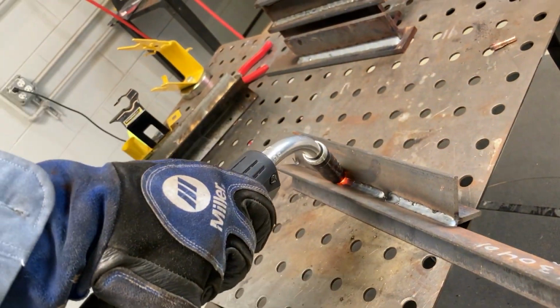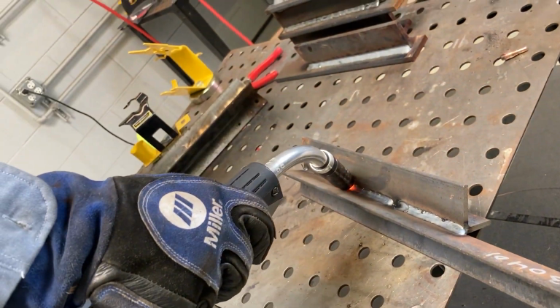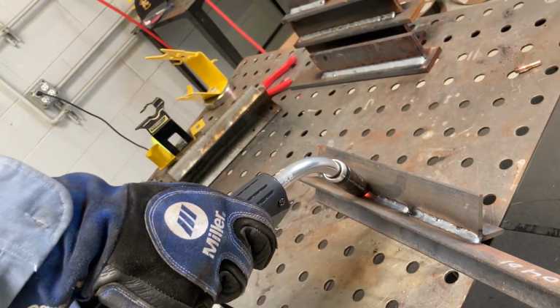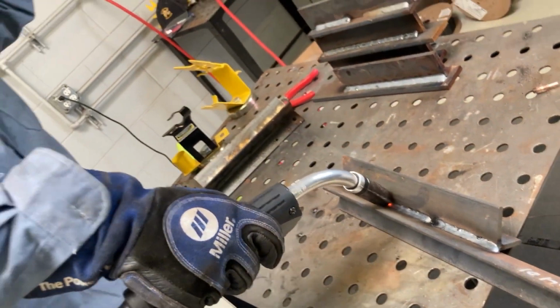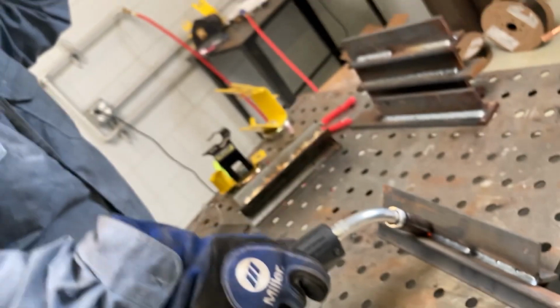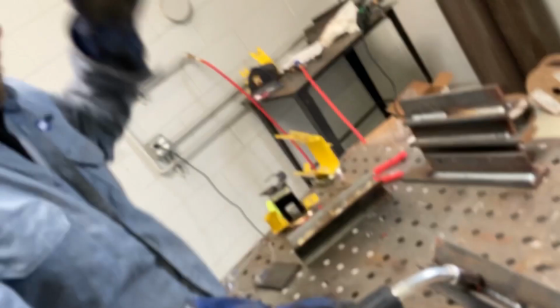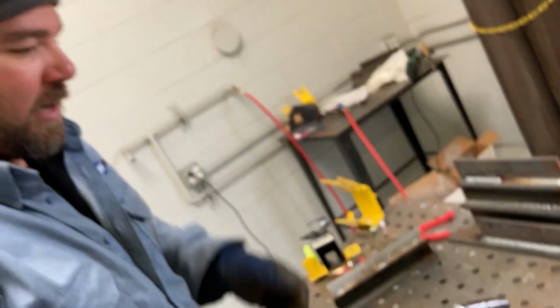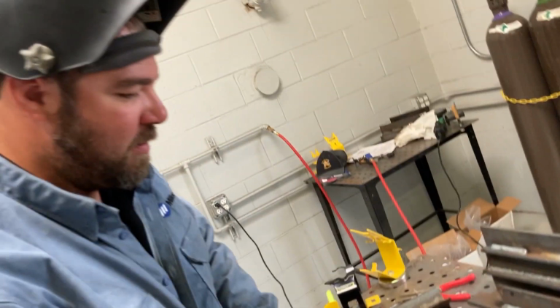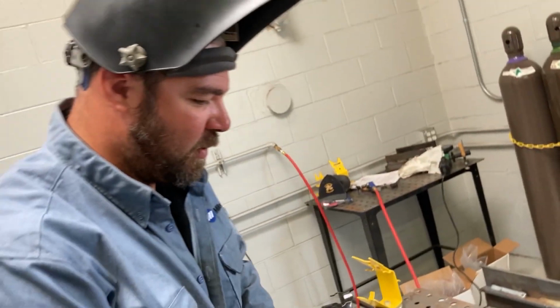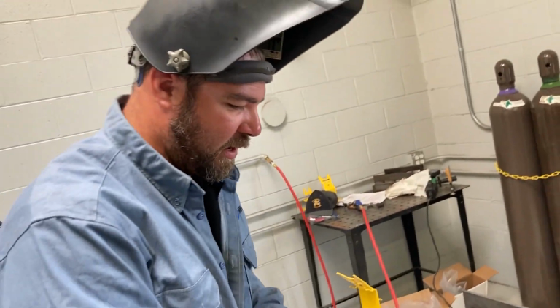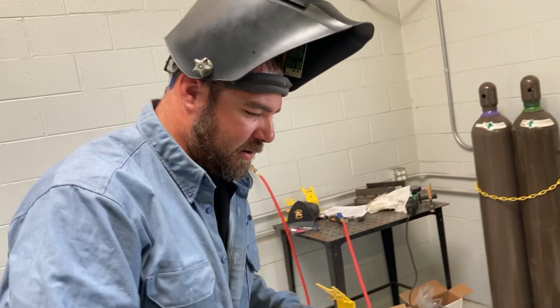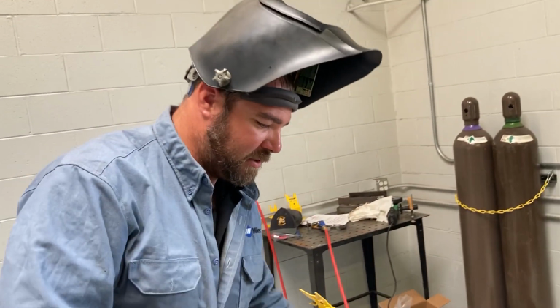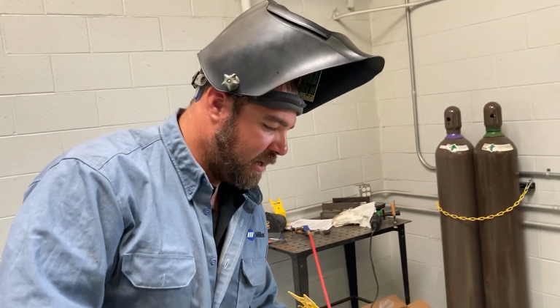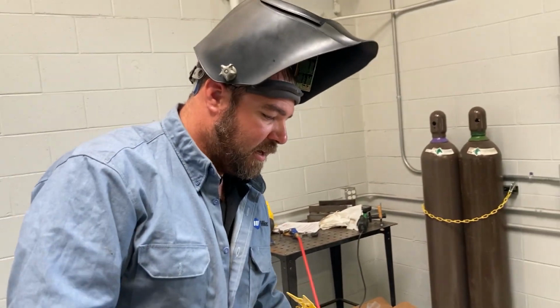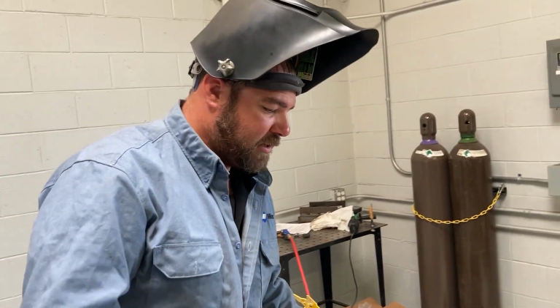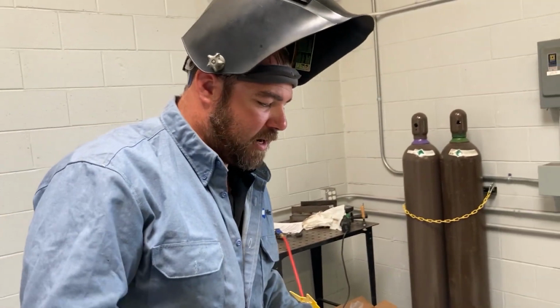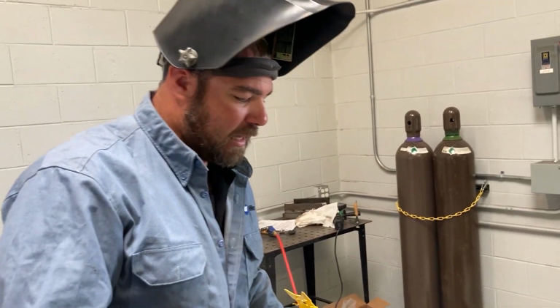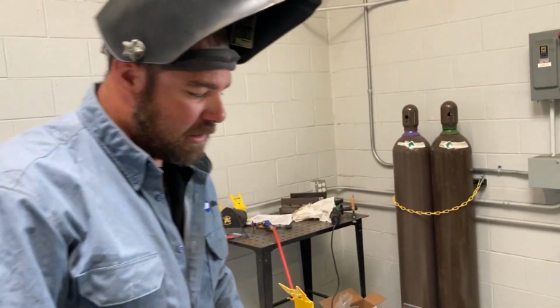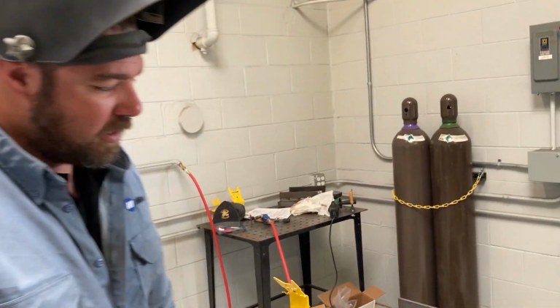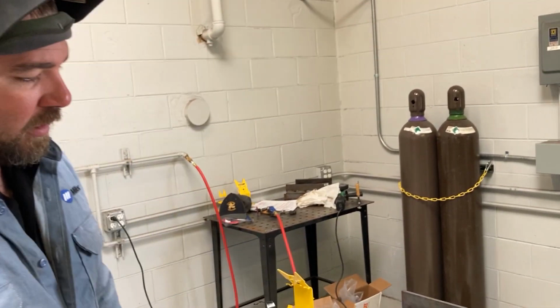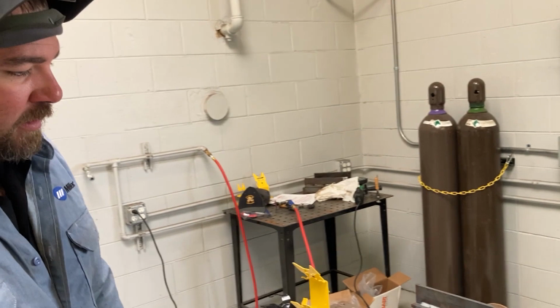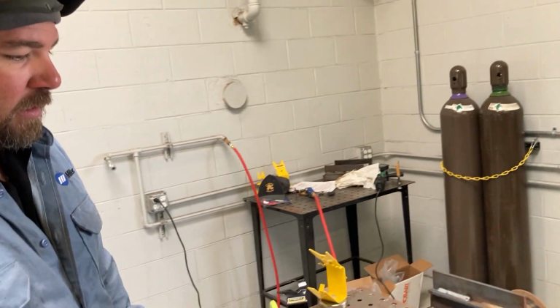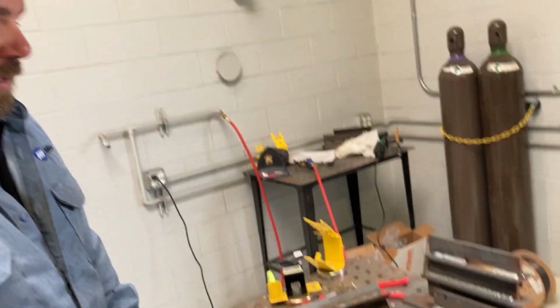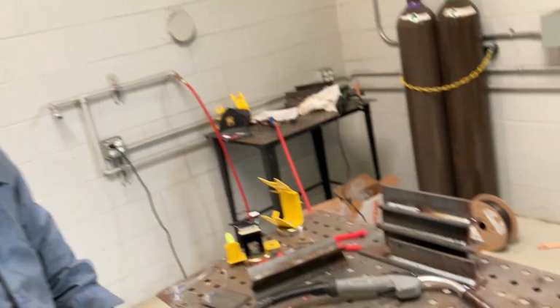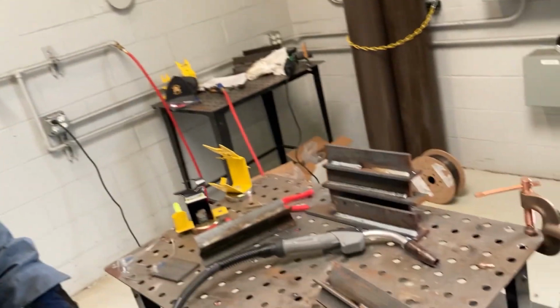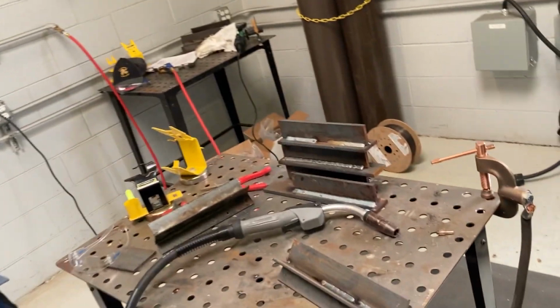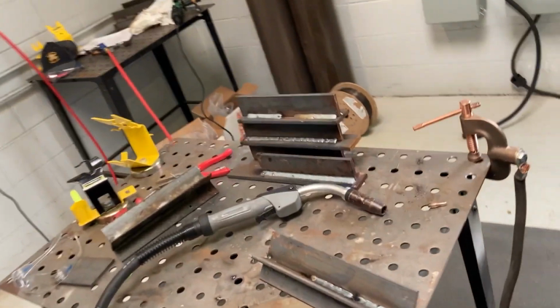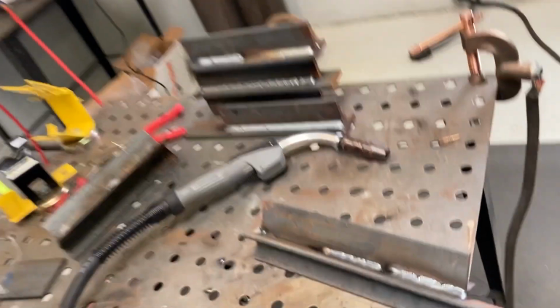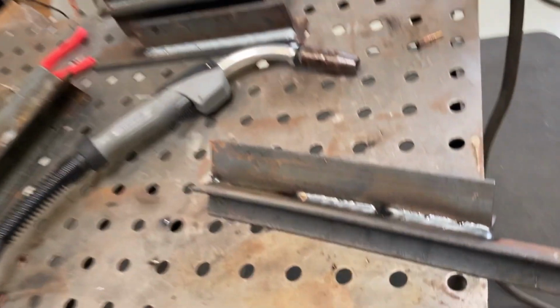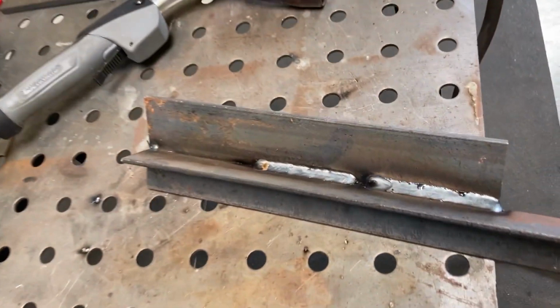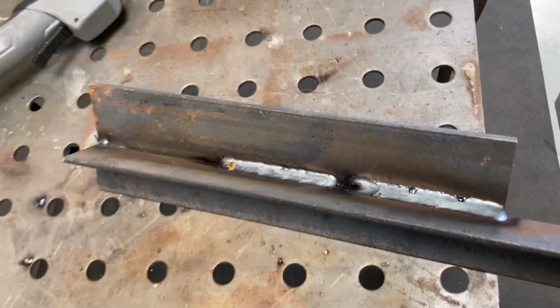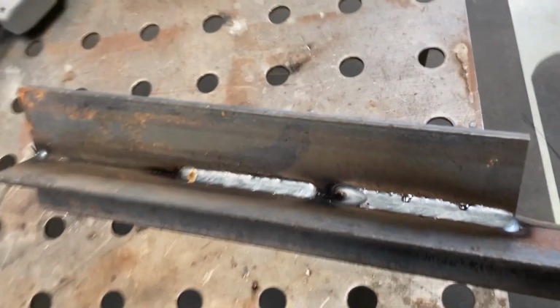Probably hard to tell from you guys with the camera, but the one thing I noticed is I traveled a lot slower. And you can see the weld deposit is also smaller.